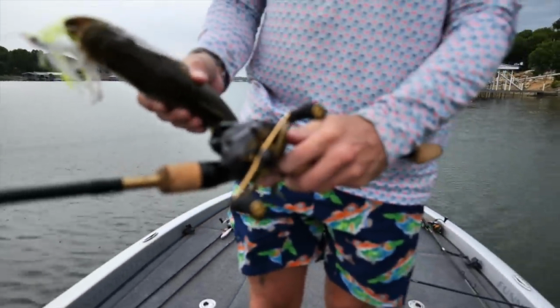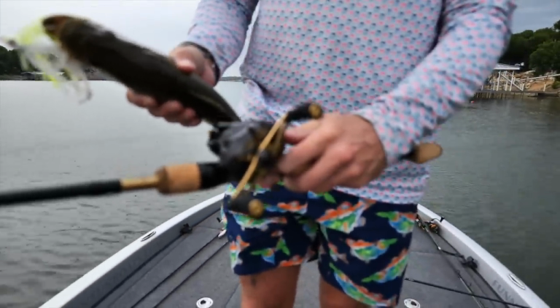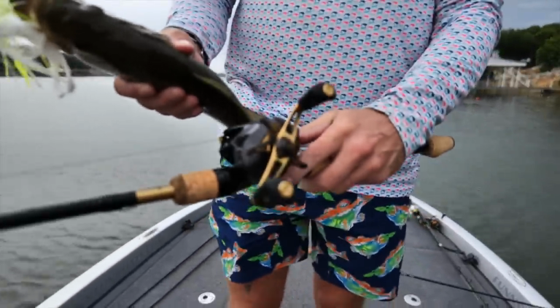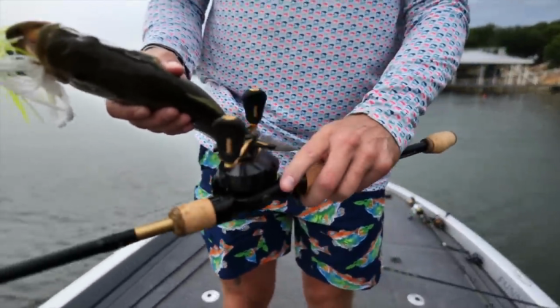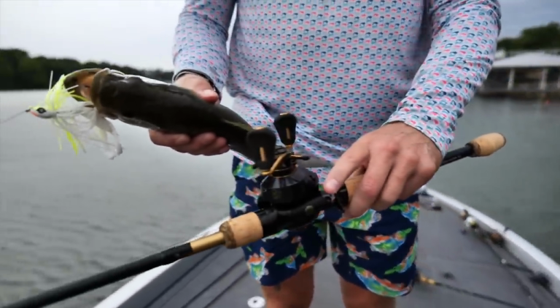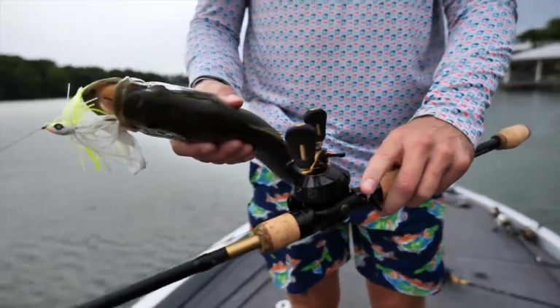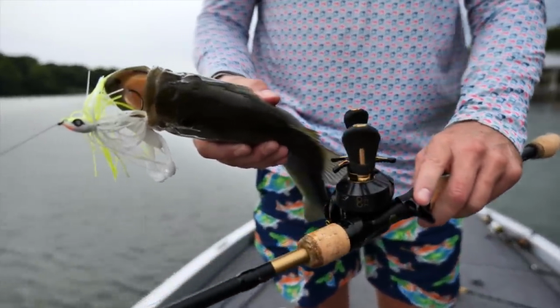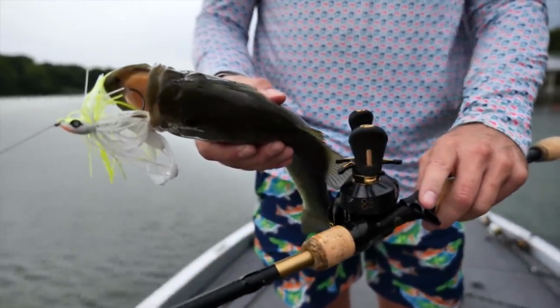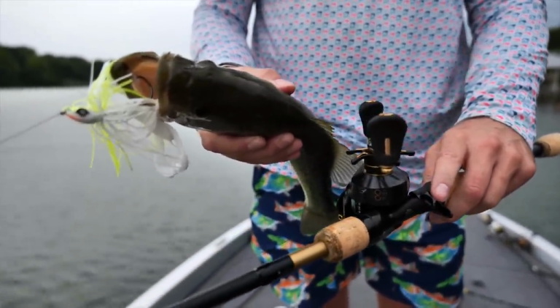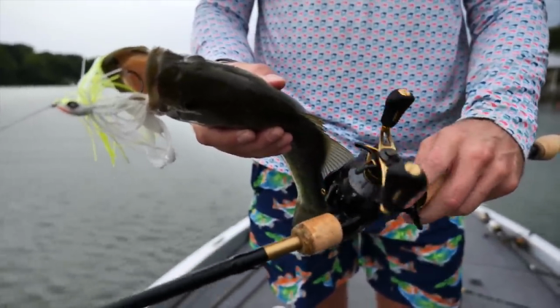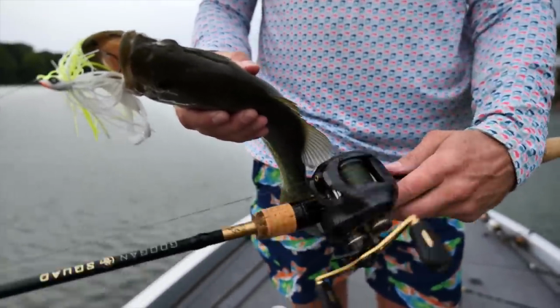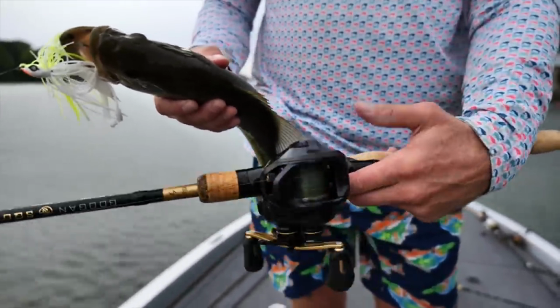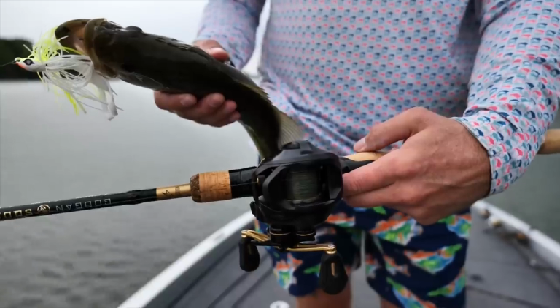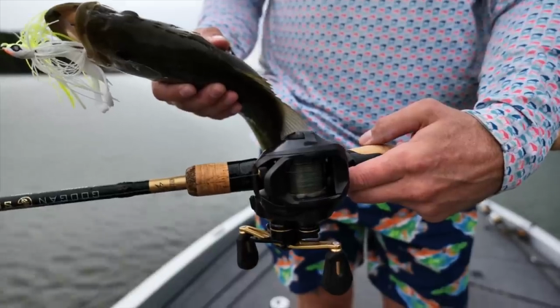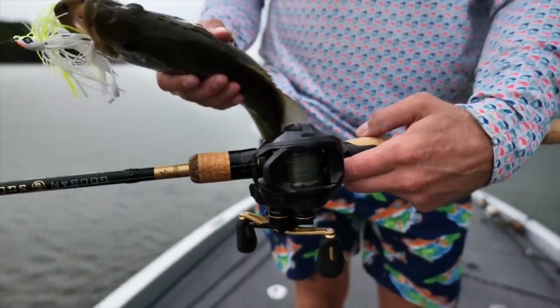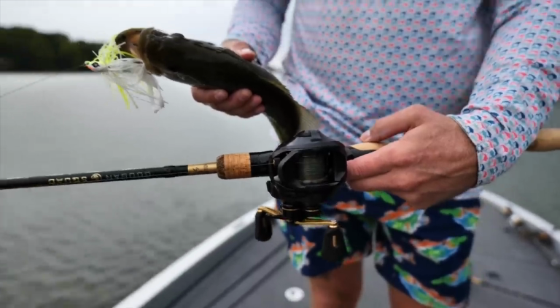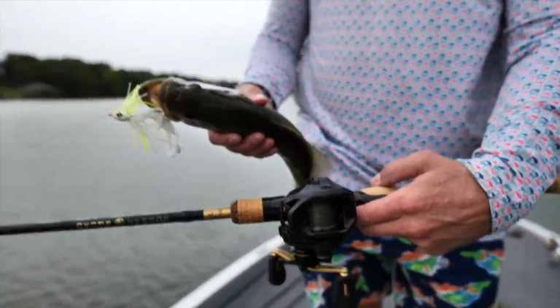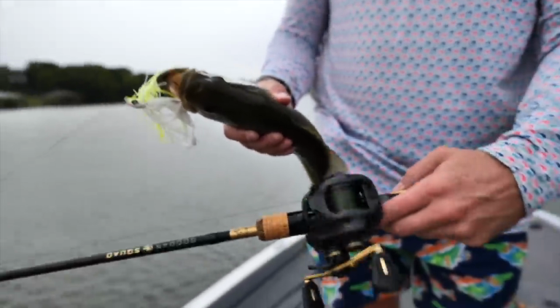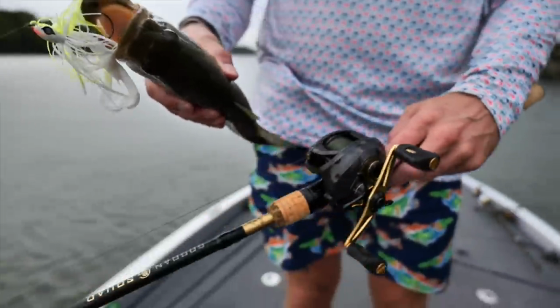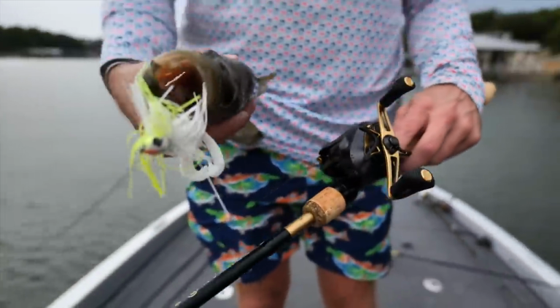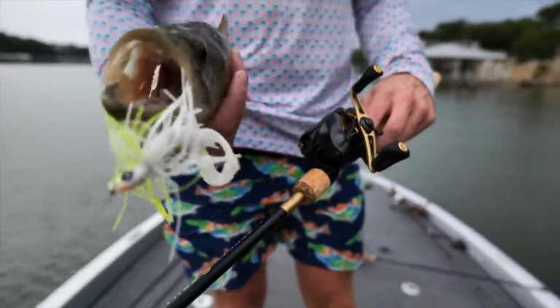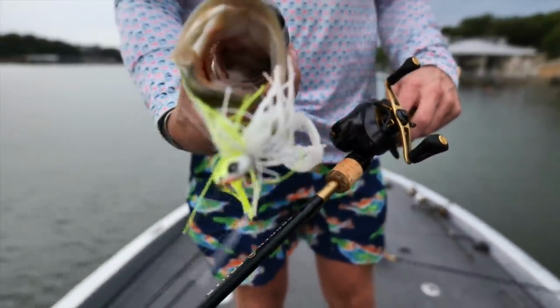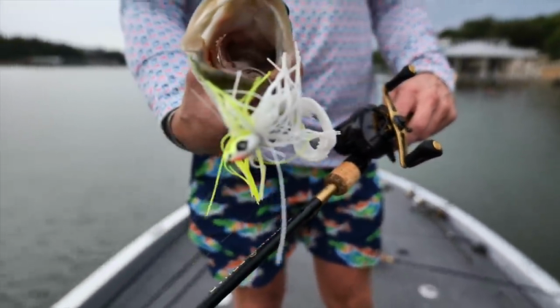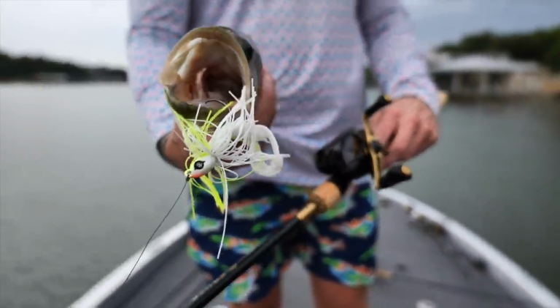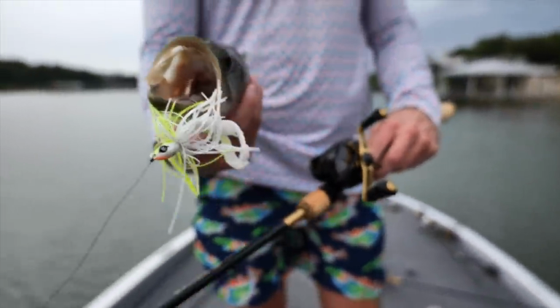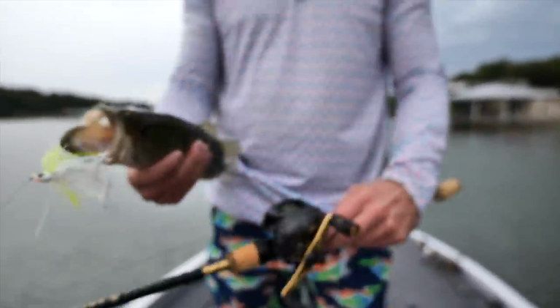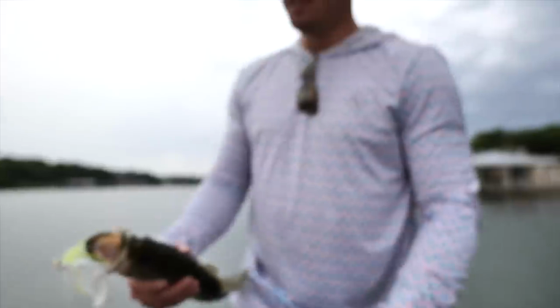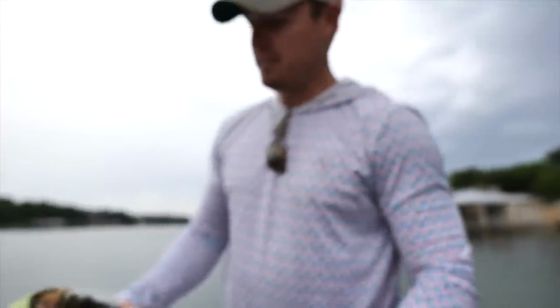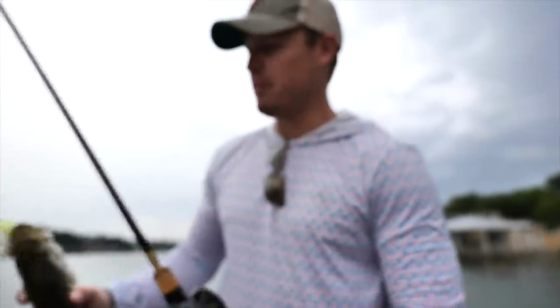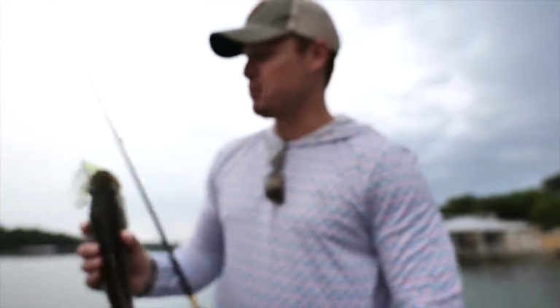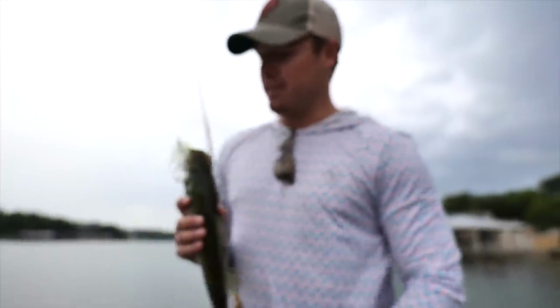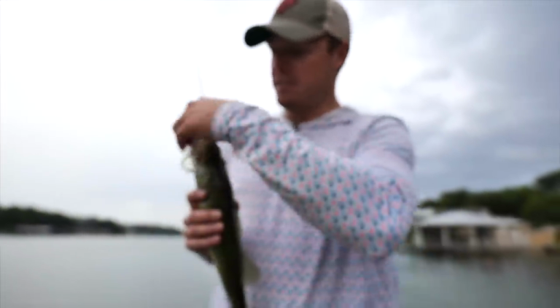That's the first bass! First Texas bass — that's the first Texas bass ever caught on one of these reels. Look at that, that's cool. I'll take it. Summertime little swim jig, grass hero.